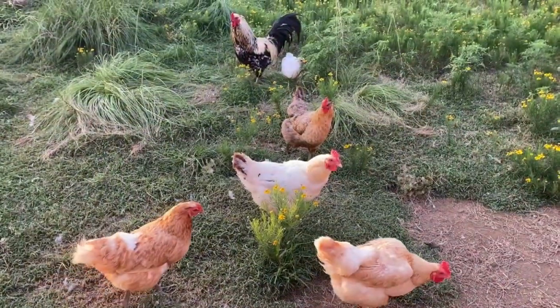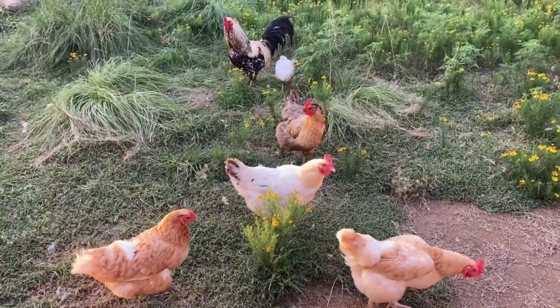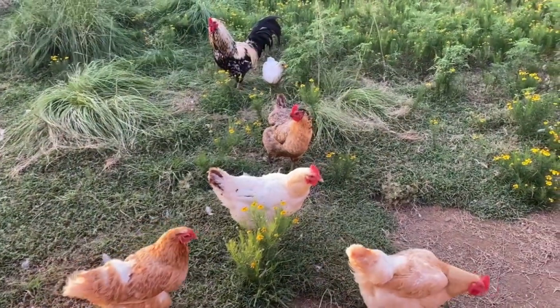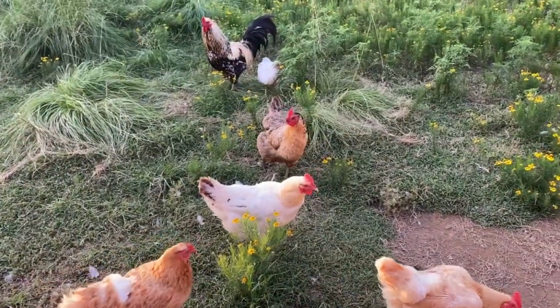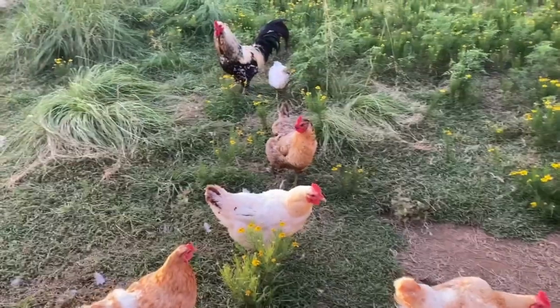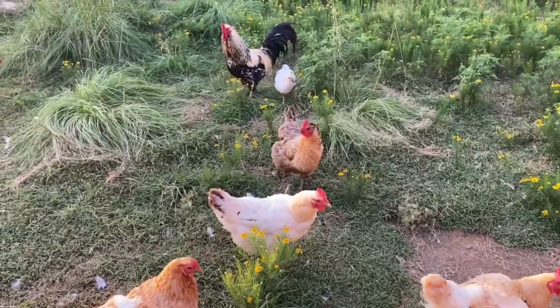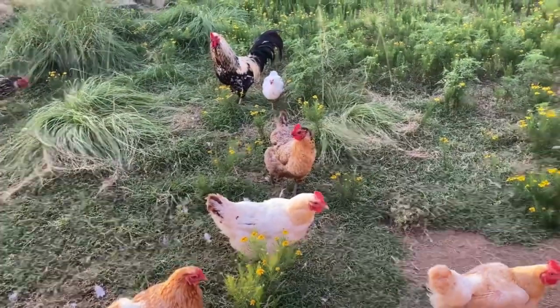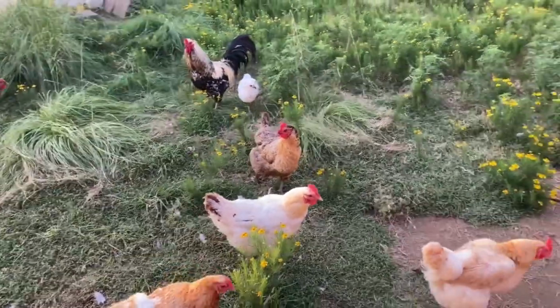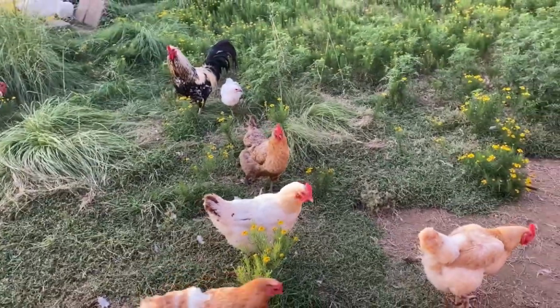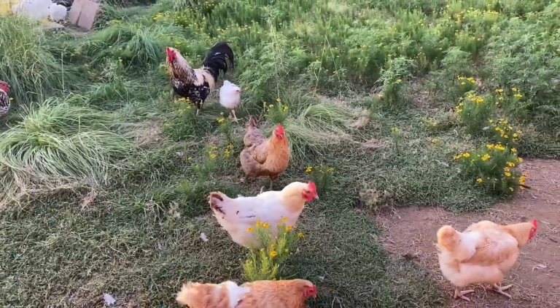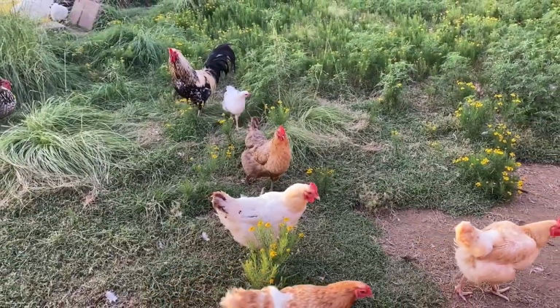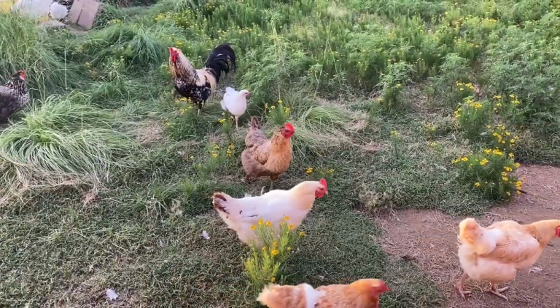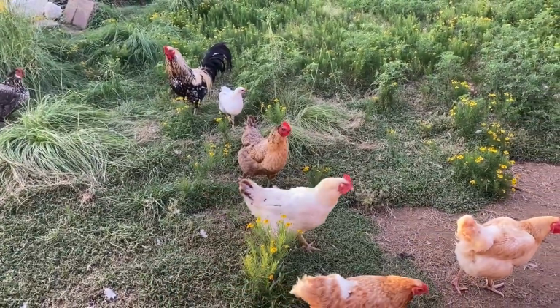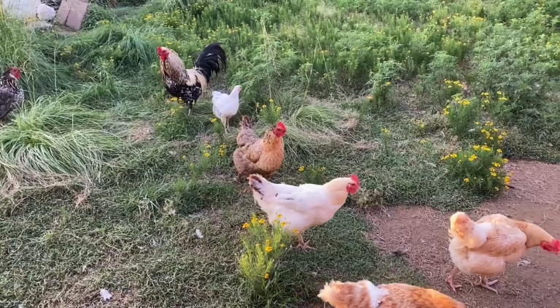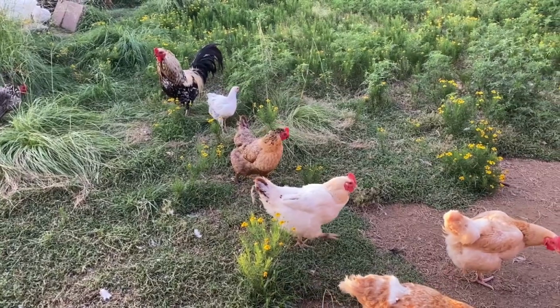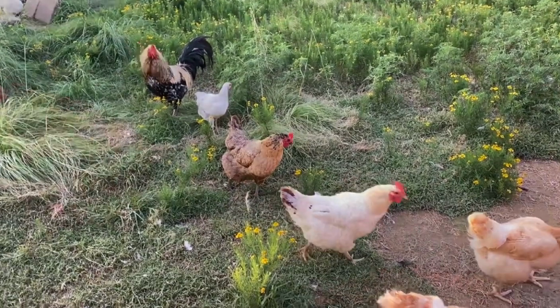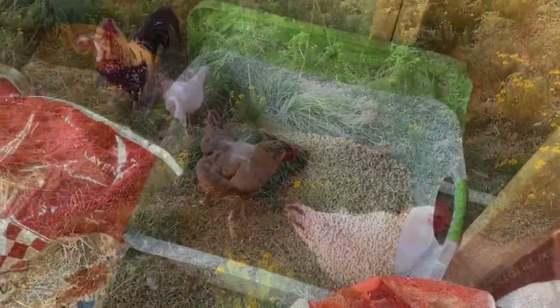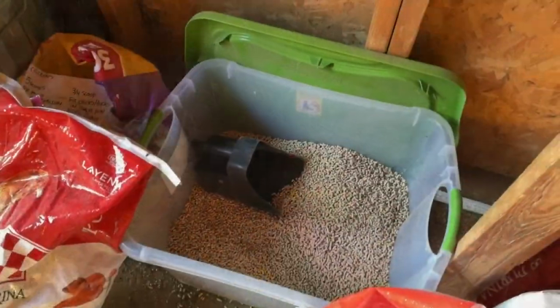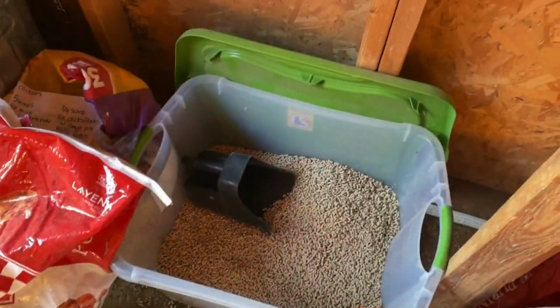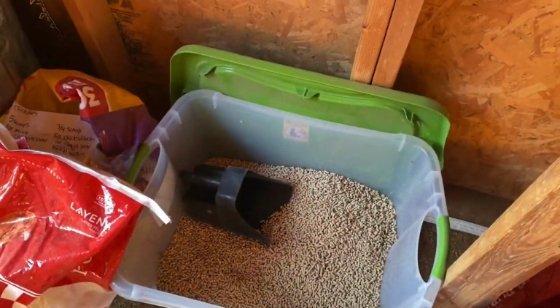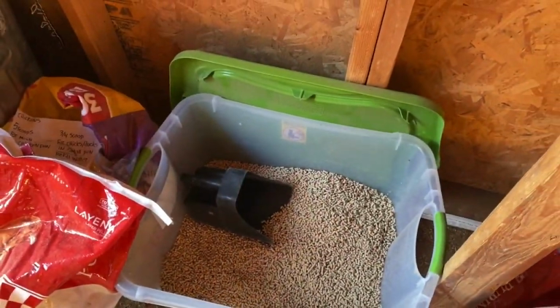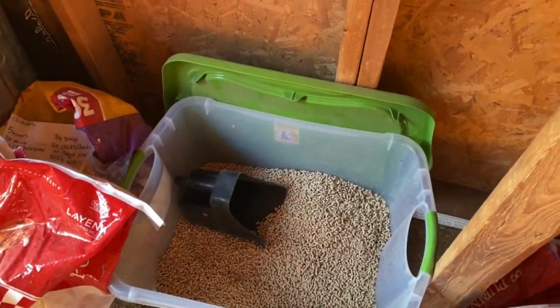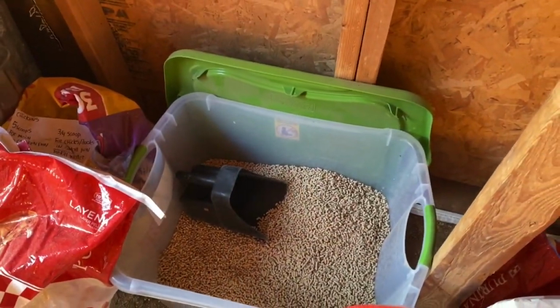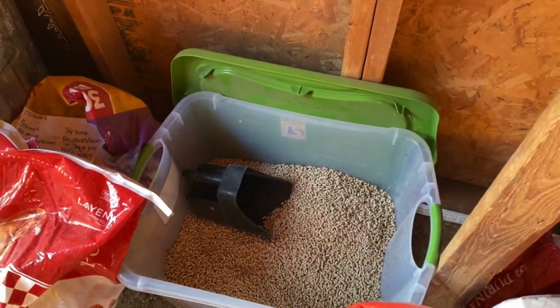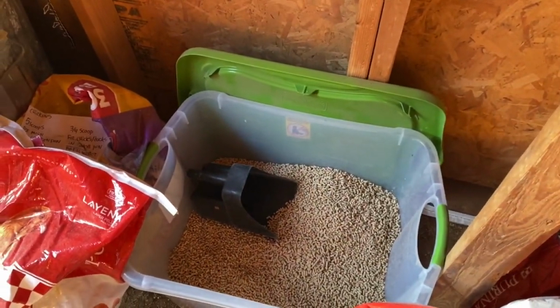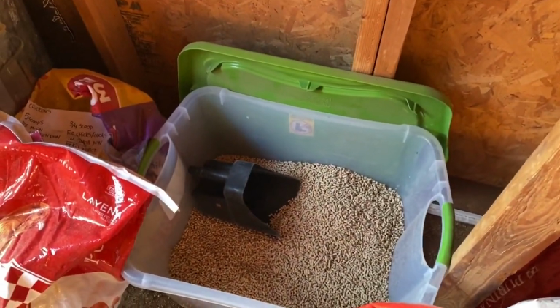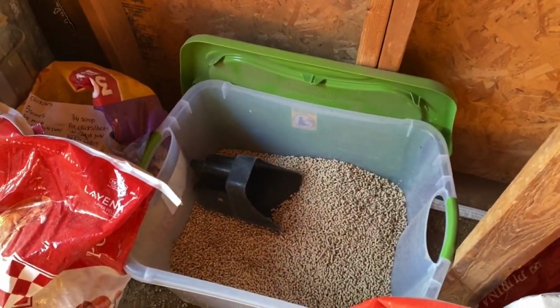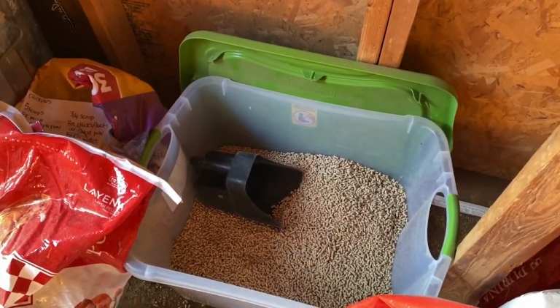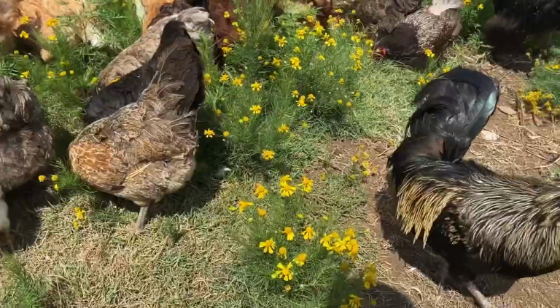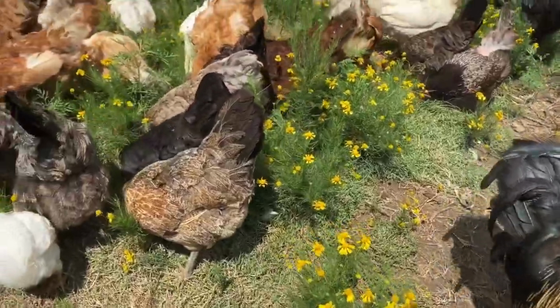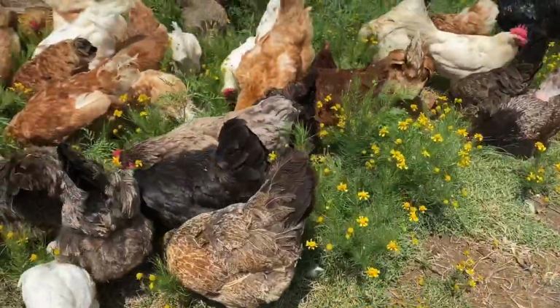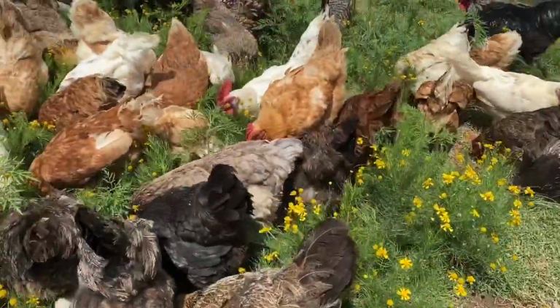Welcome back to another video. Today I'm going to talk about how you can get your chickens to lay more eggs. For a chicken to lay a good amount of eggs, an above-average diet is everything.